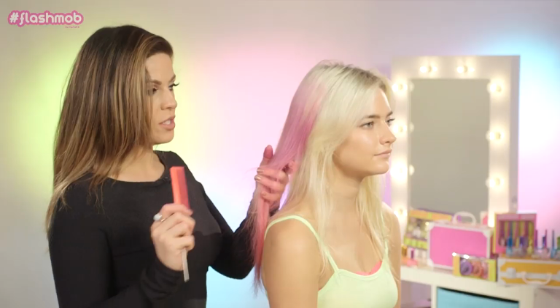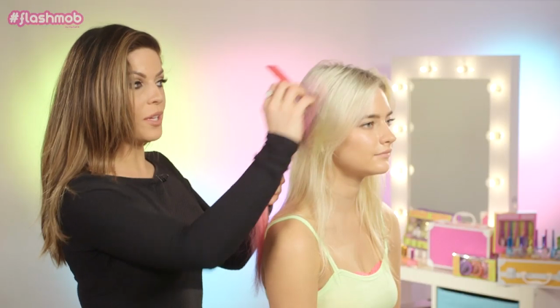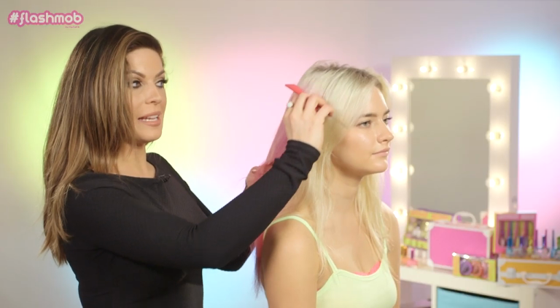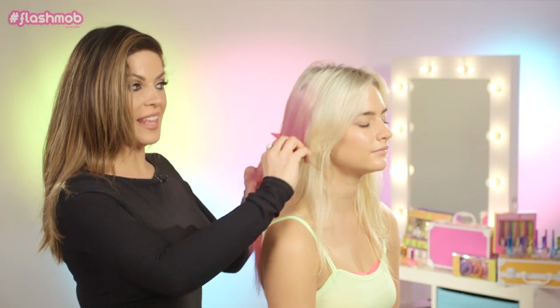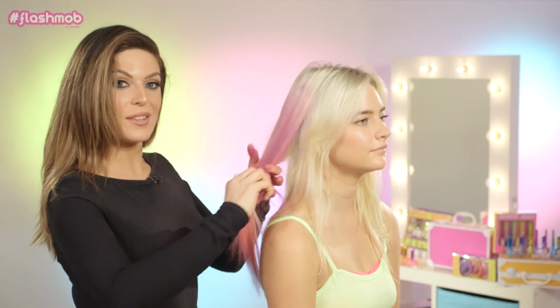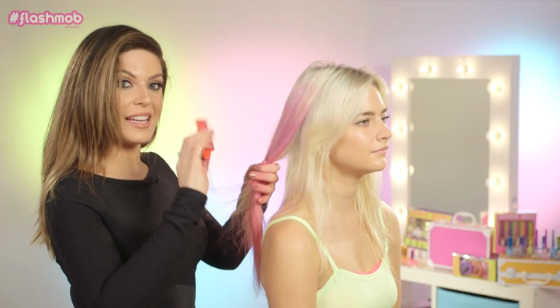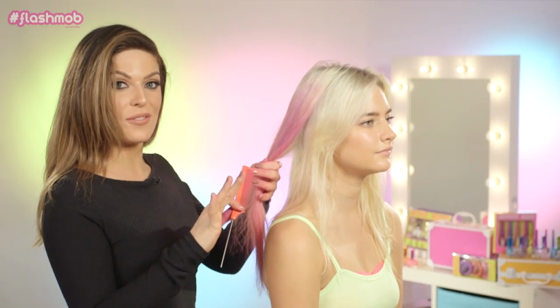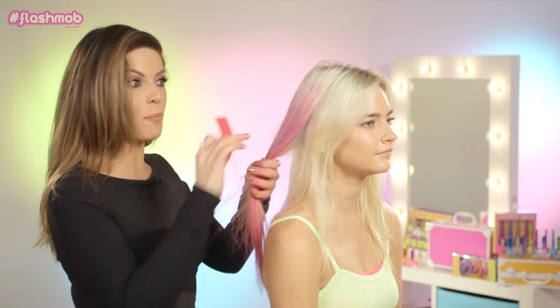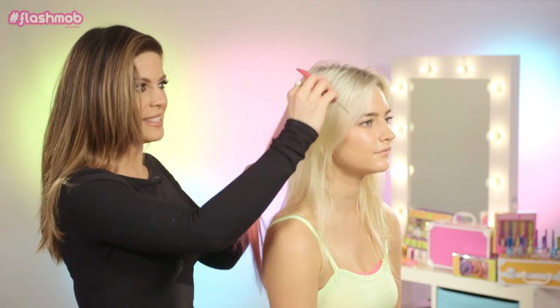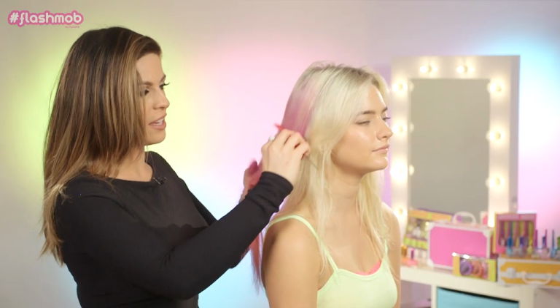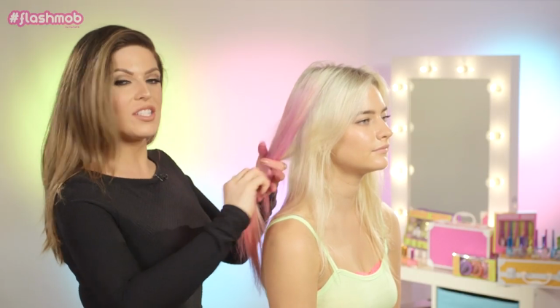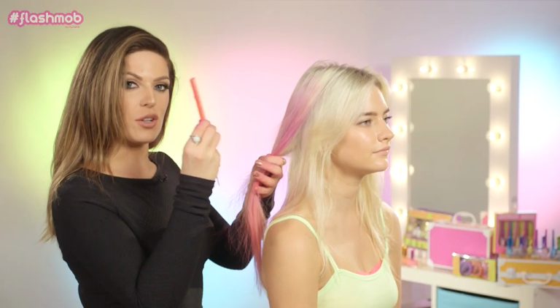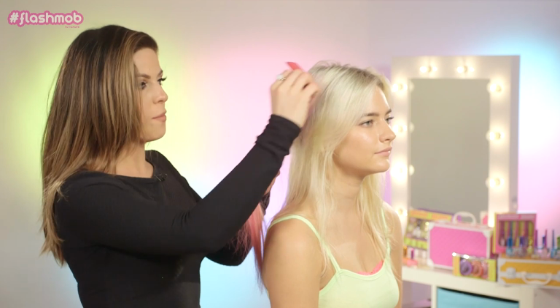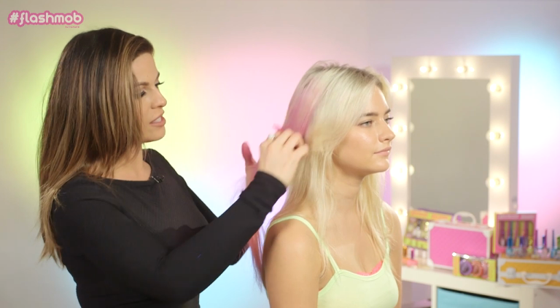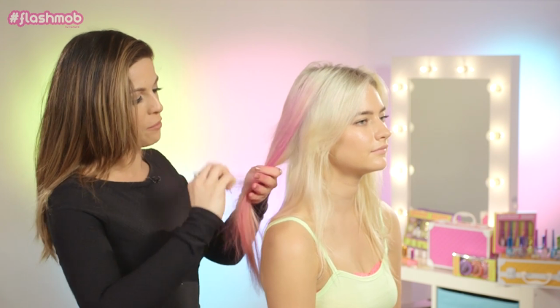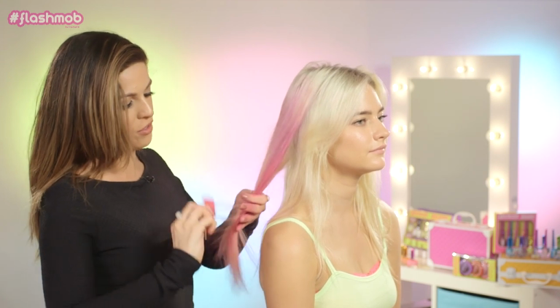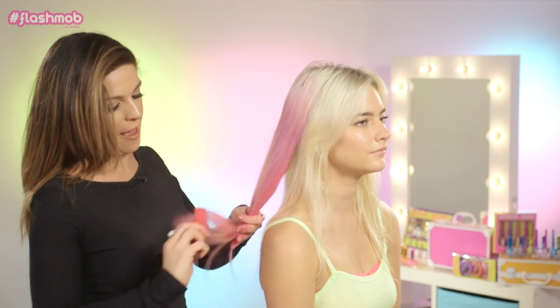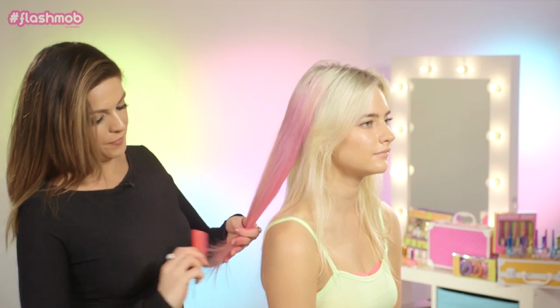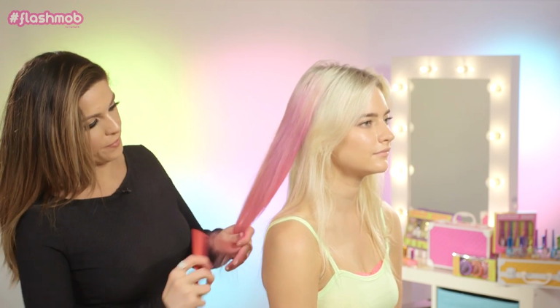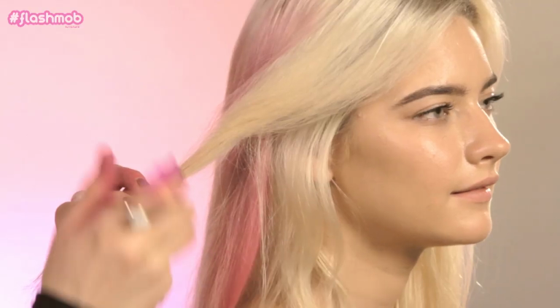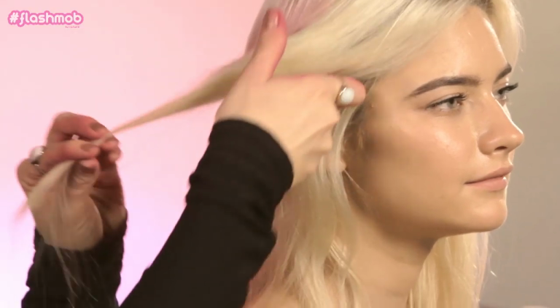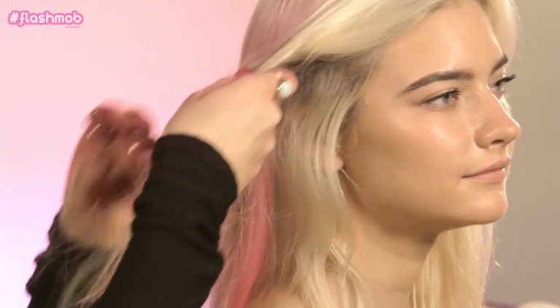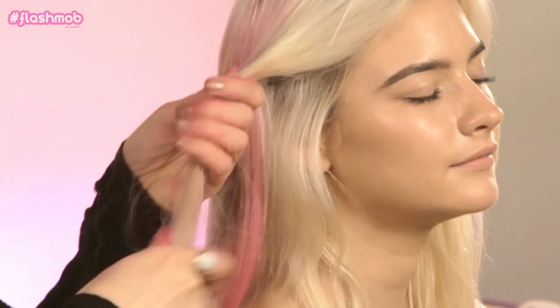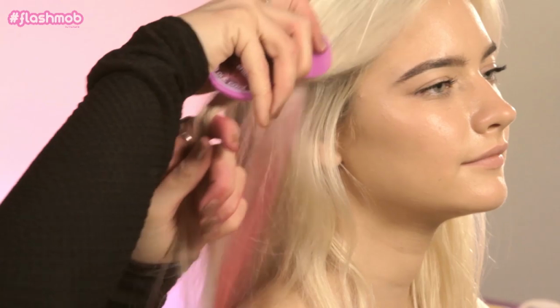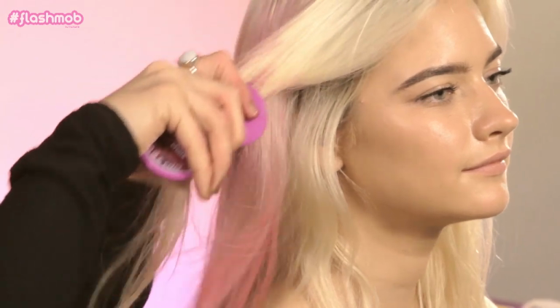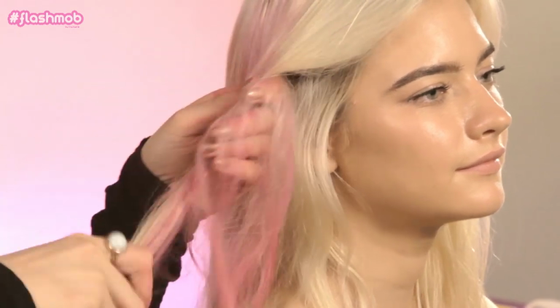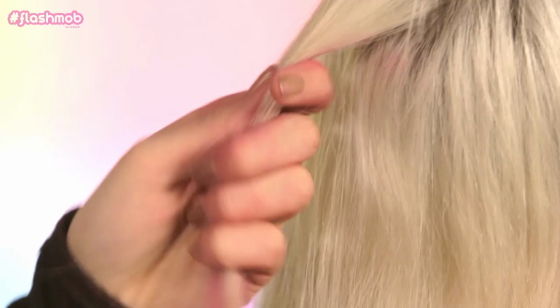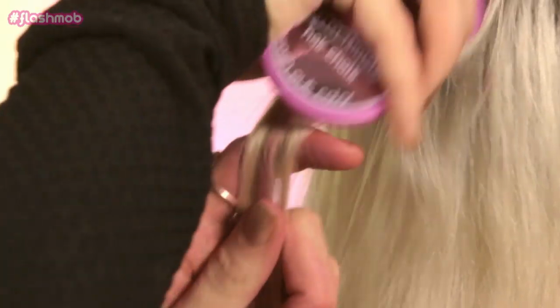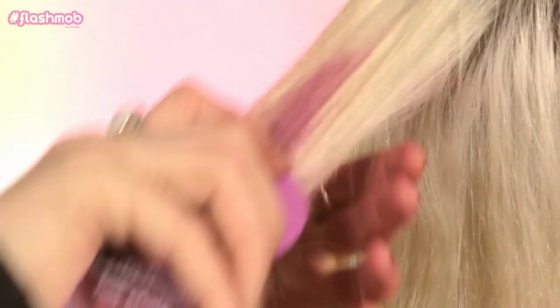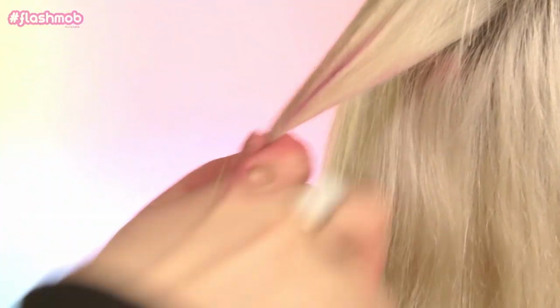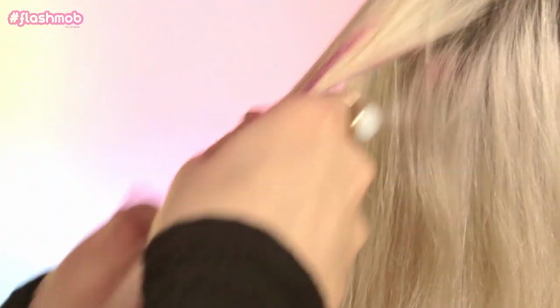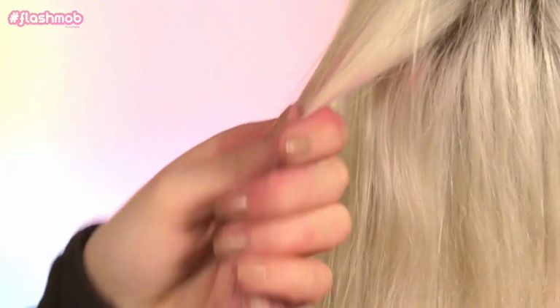If you want to really make the hair look slightly softer and more pastel-y, just take your comb and slightly brush through the hair. So just keep taking the sections and doing the same technique until you have the desired look that you want.